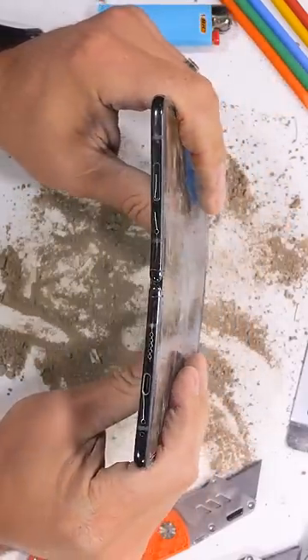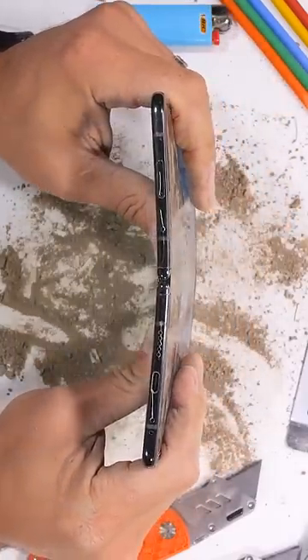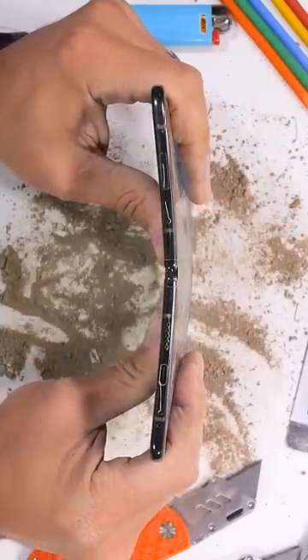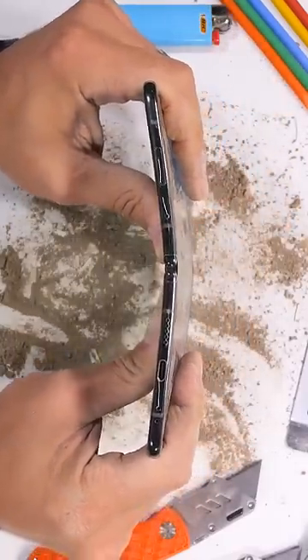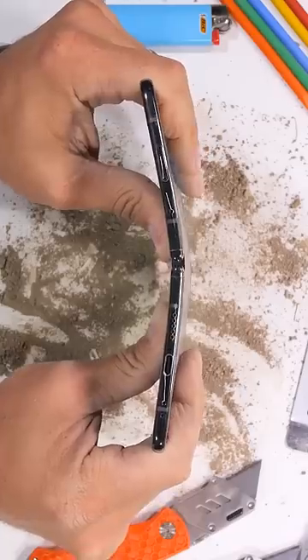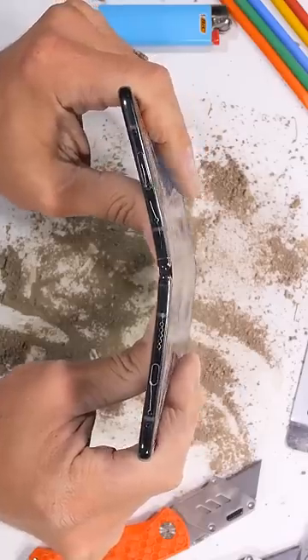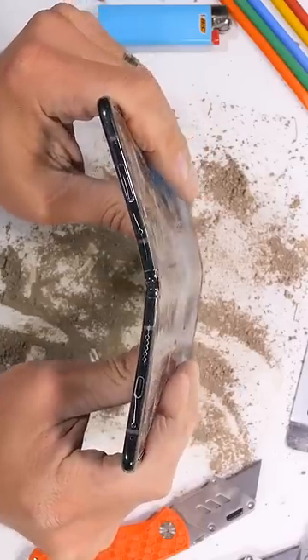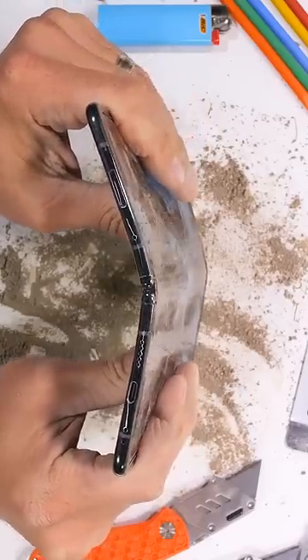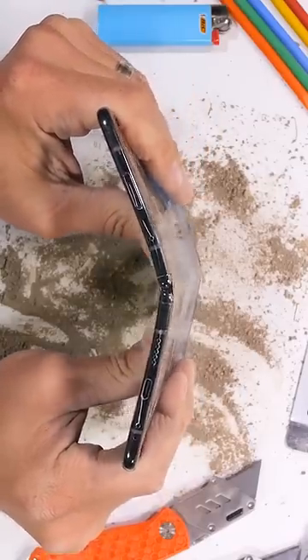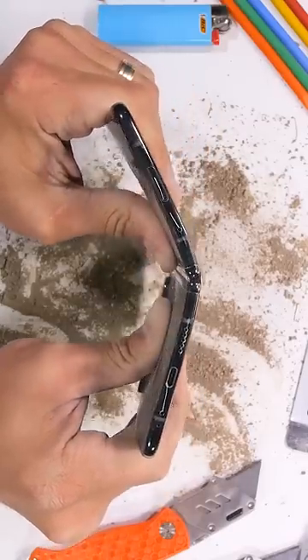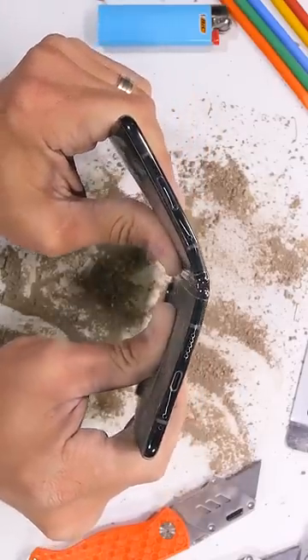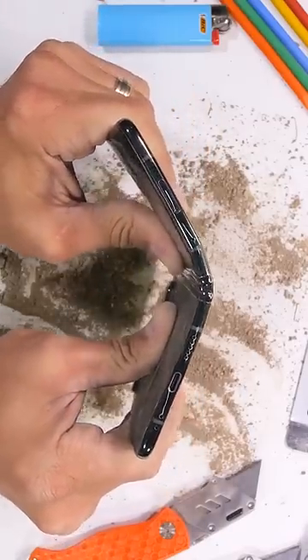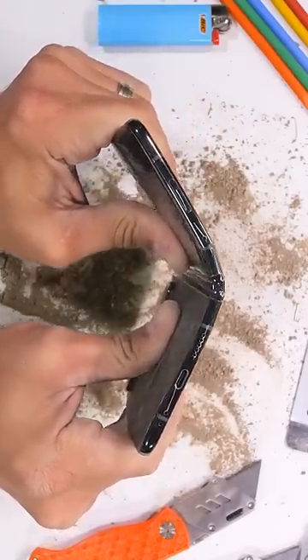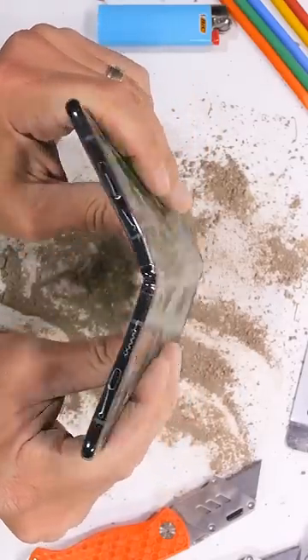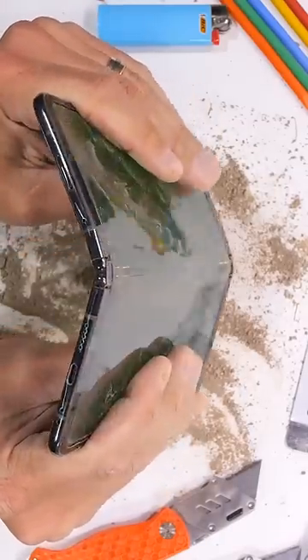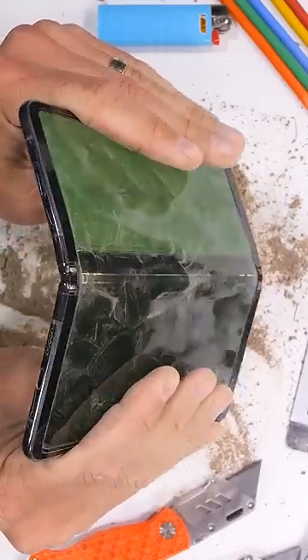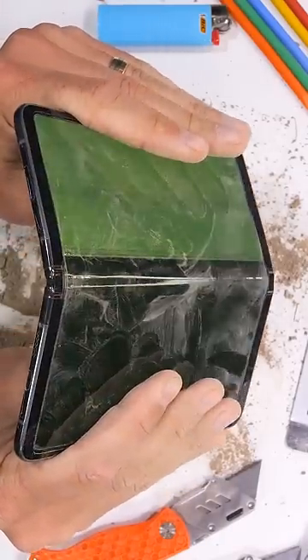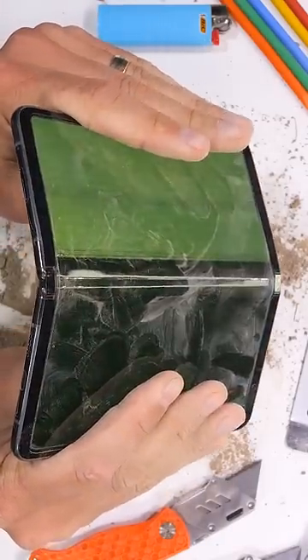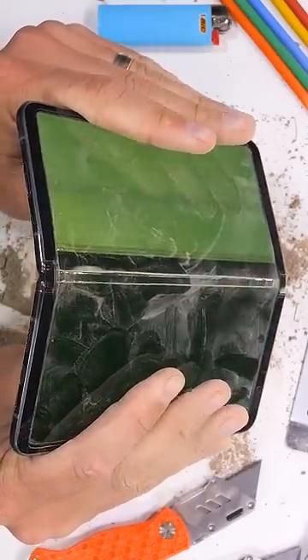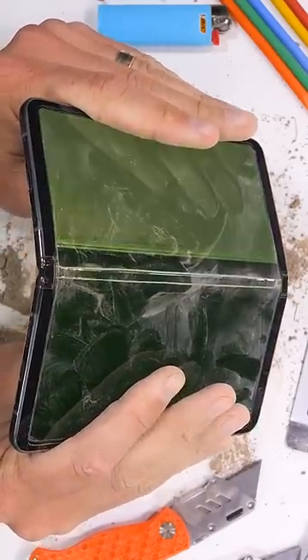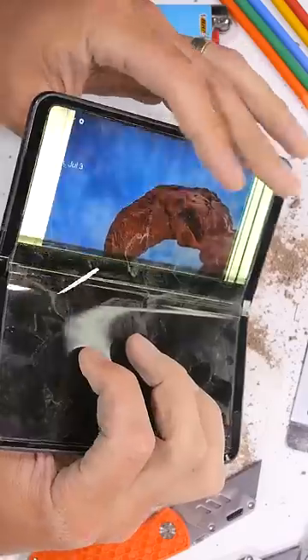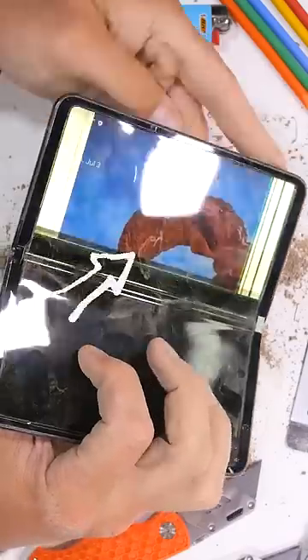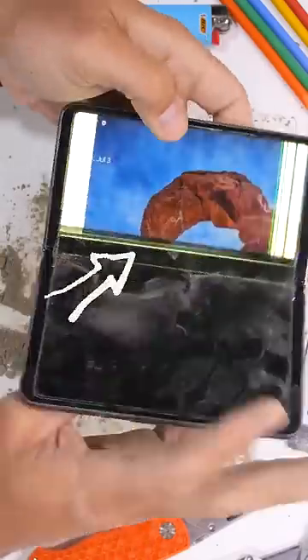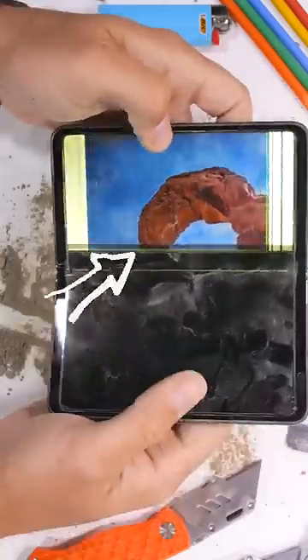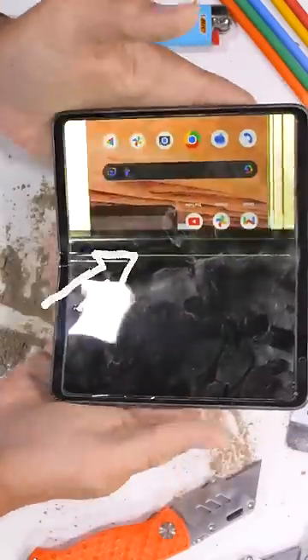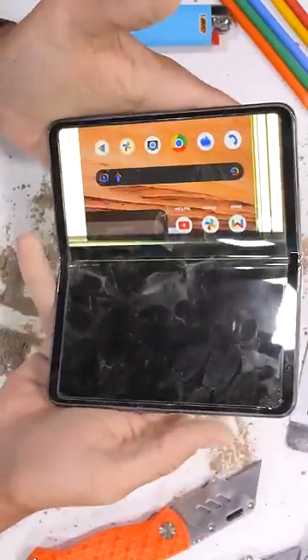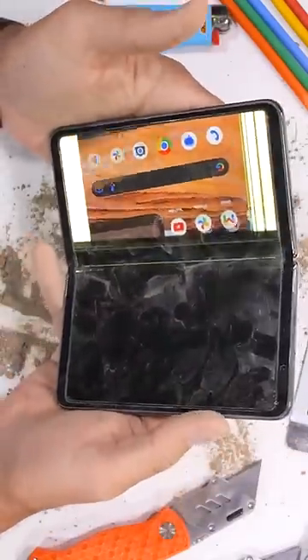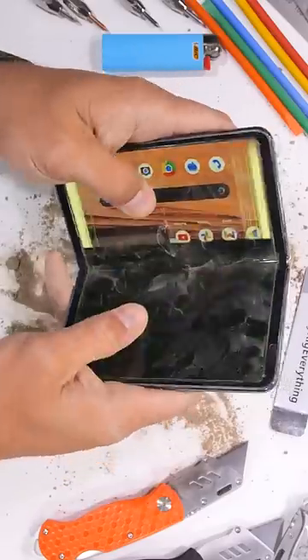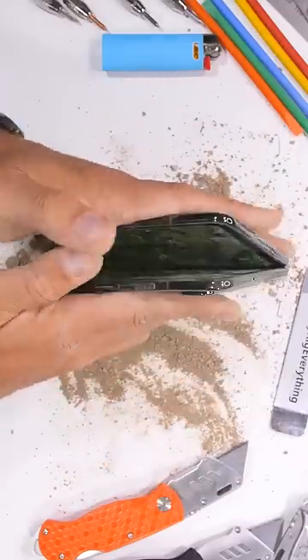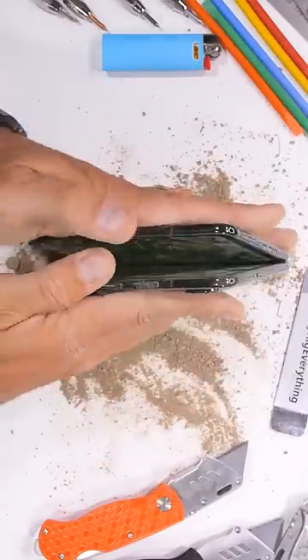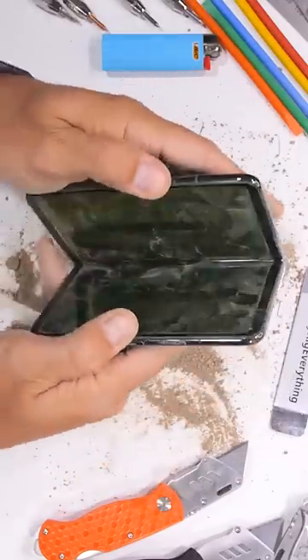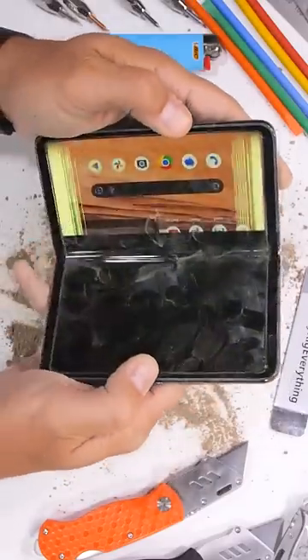However, one simple fold in the wrong direction and the Pixel Fold folds right on over backwards. With the inner flexible screen pulled out of alignment, it will now not fold shut anymore either.